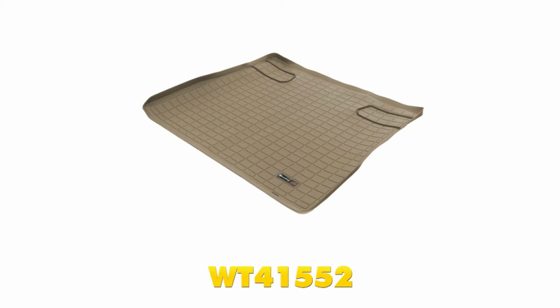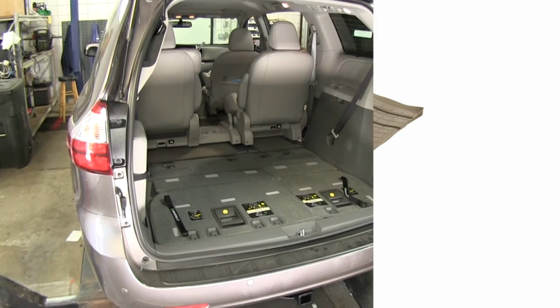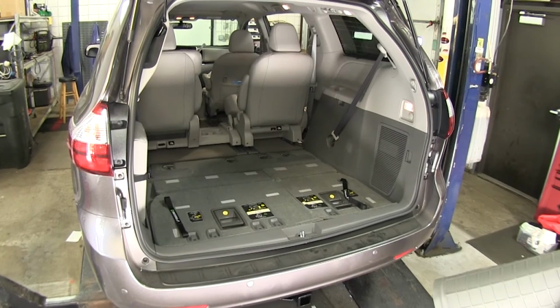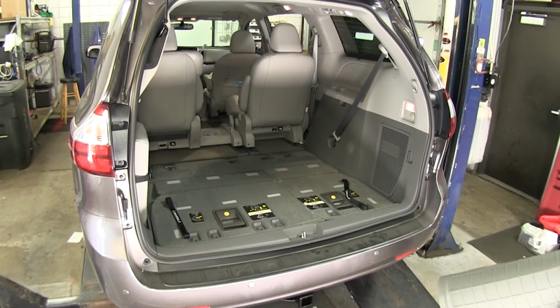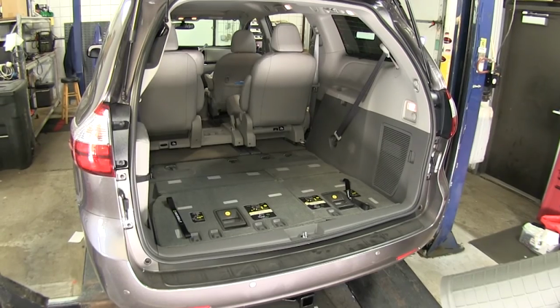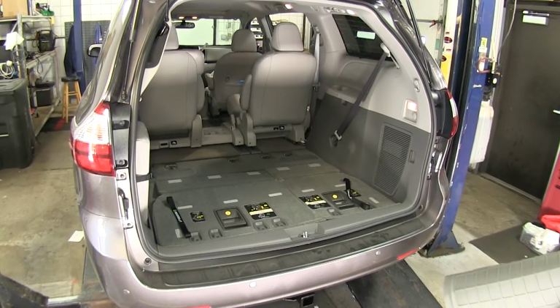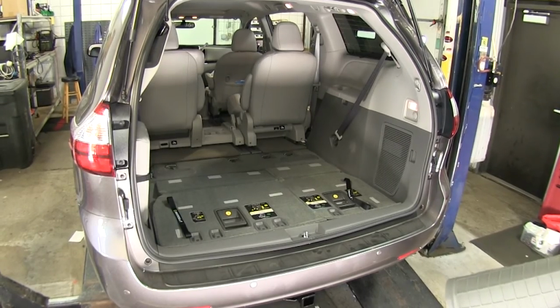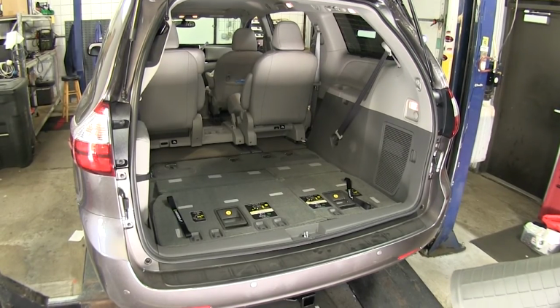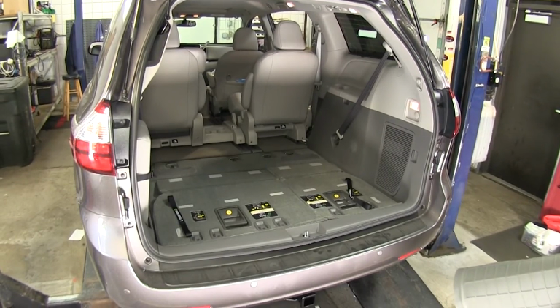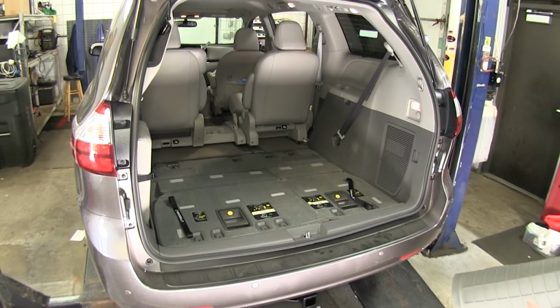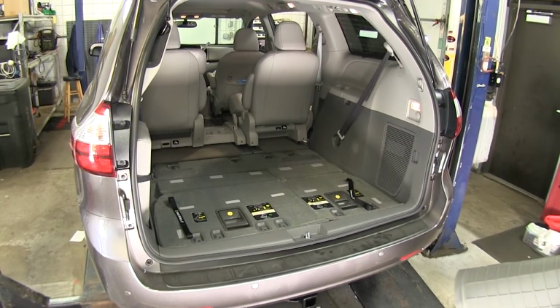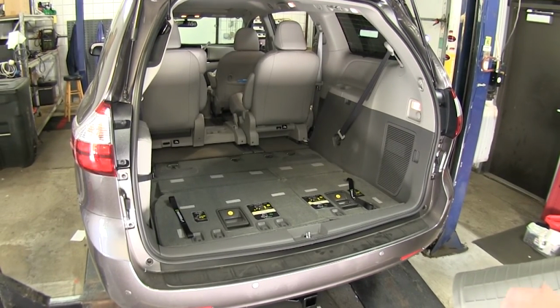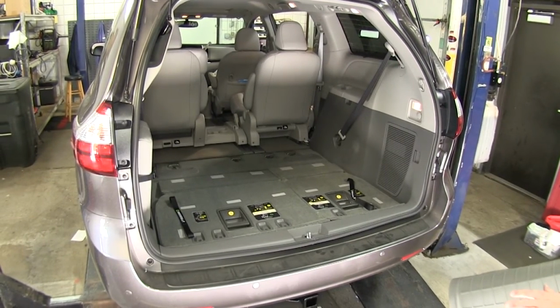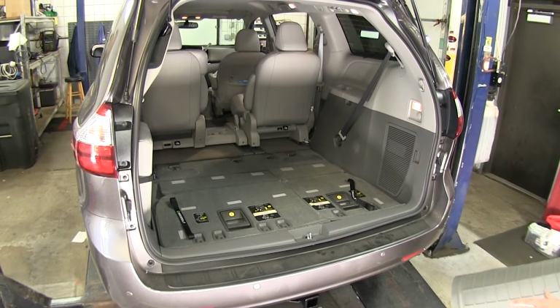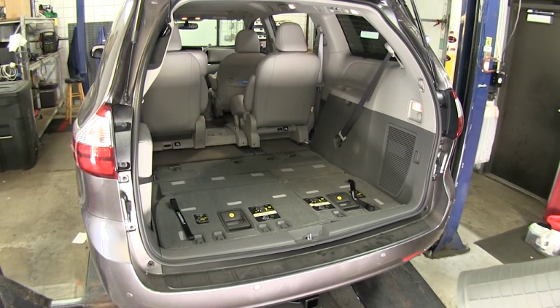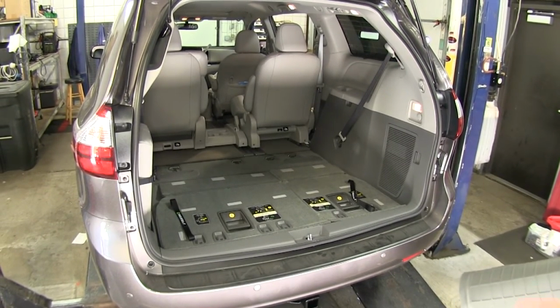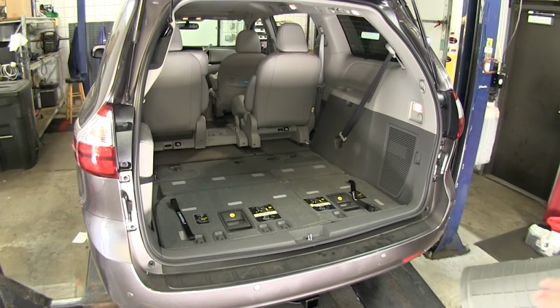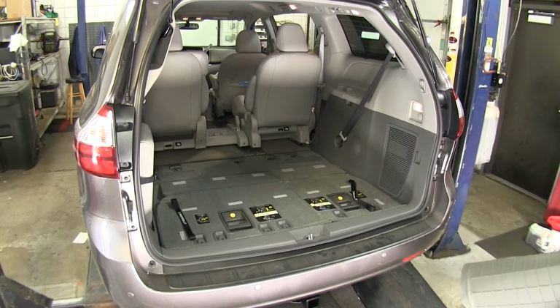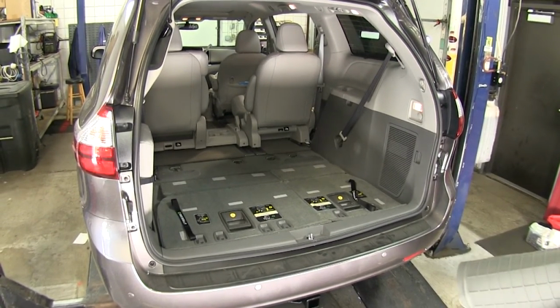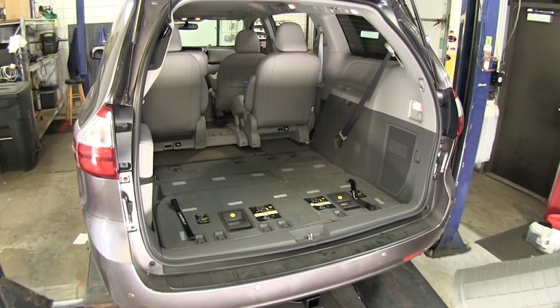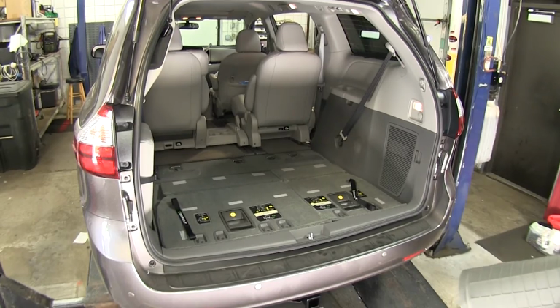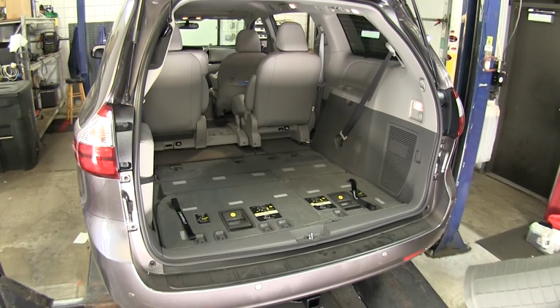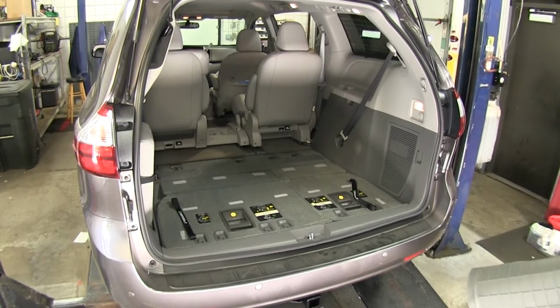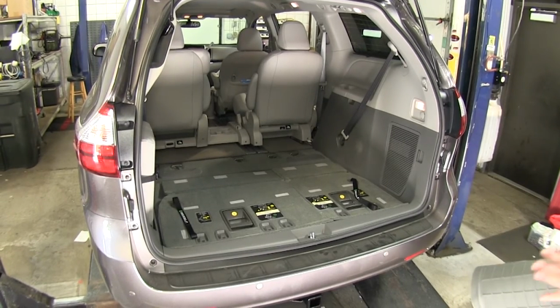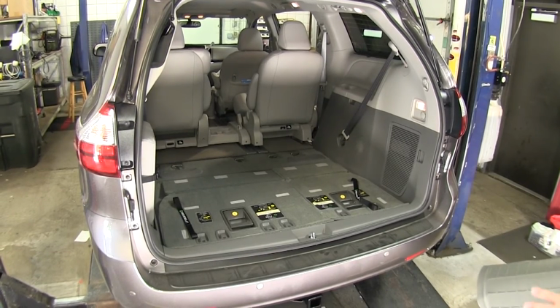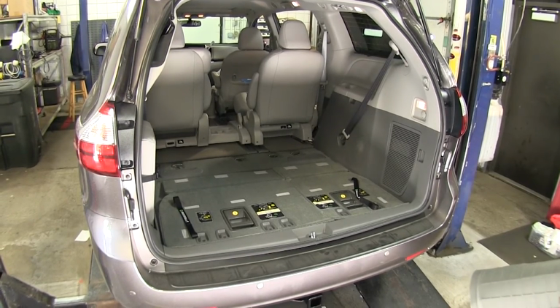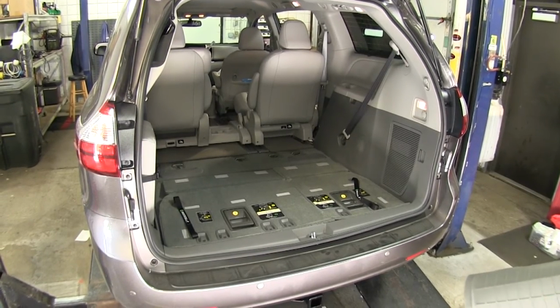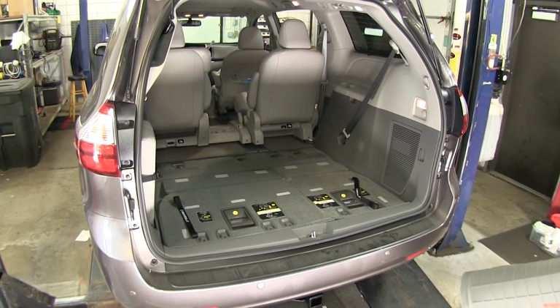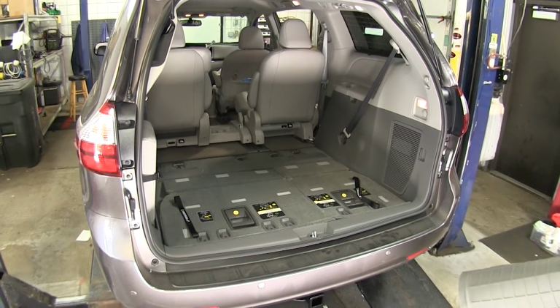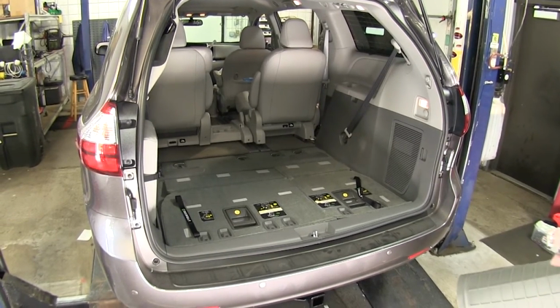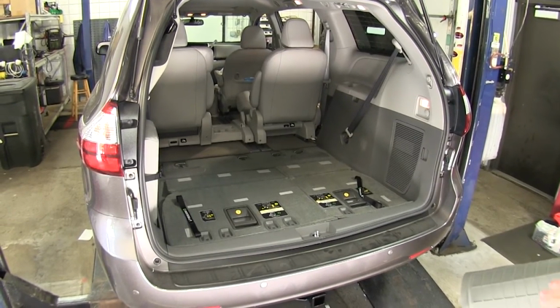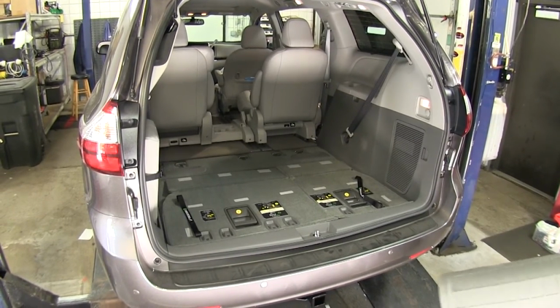This cargo aligner is designed to work in the back of your vehicle with the seats in their stowed position. This makes a great accessory for your vehicle if you want to put something in the back and not mess up the back side of your seats.